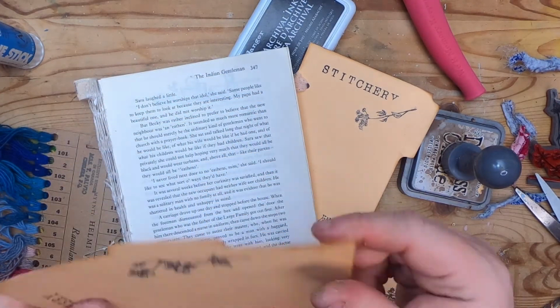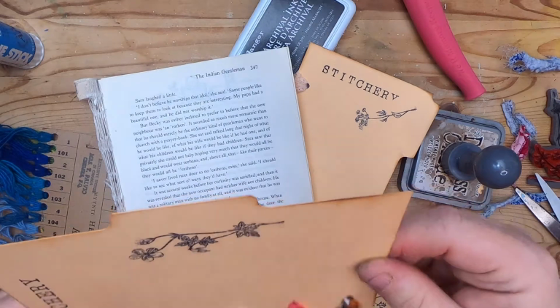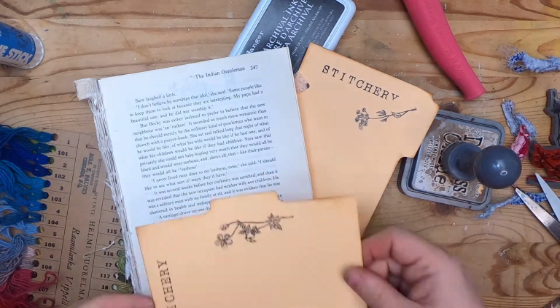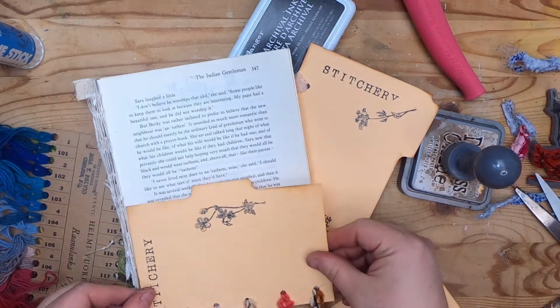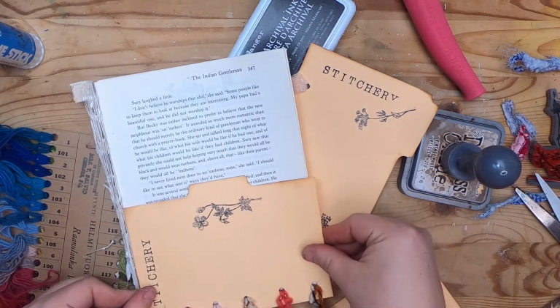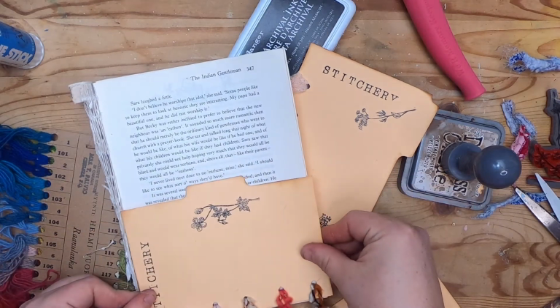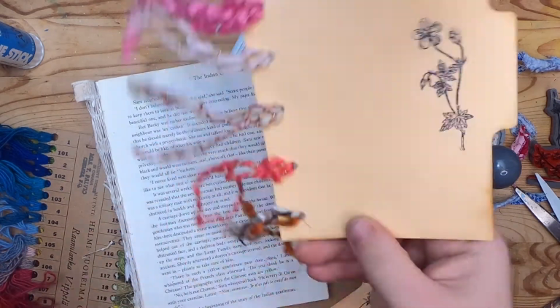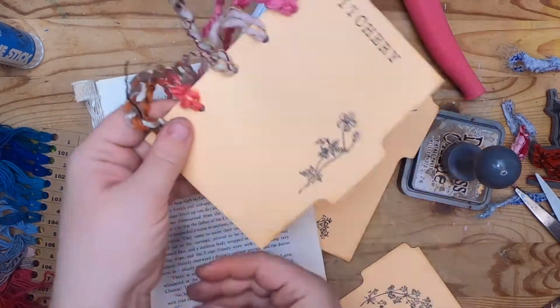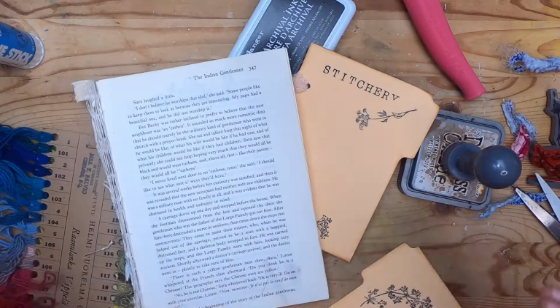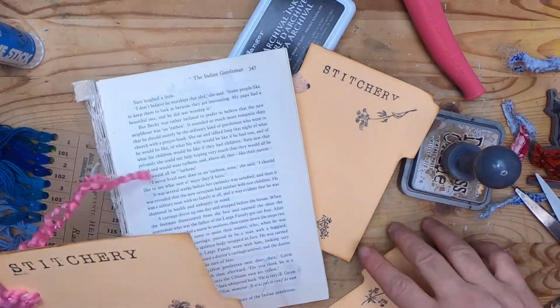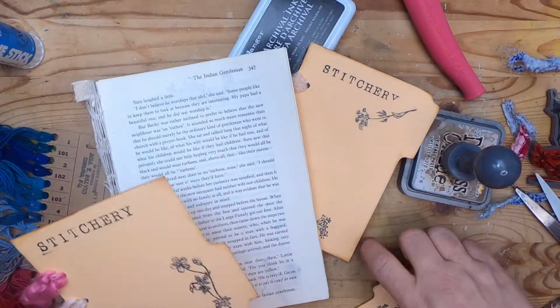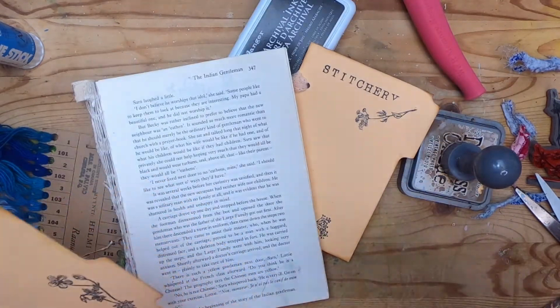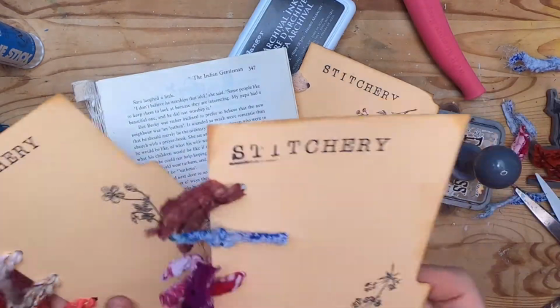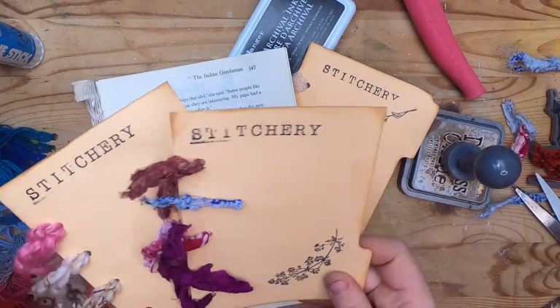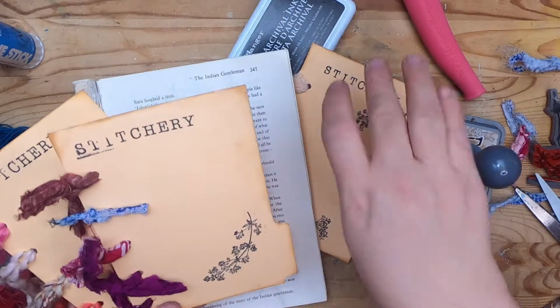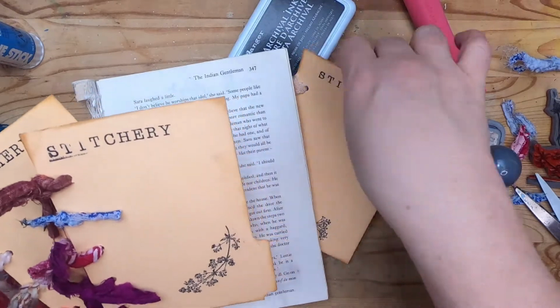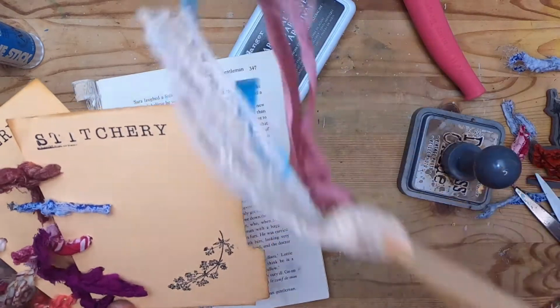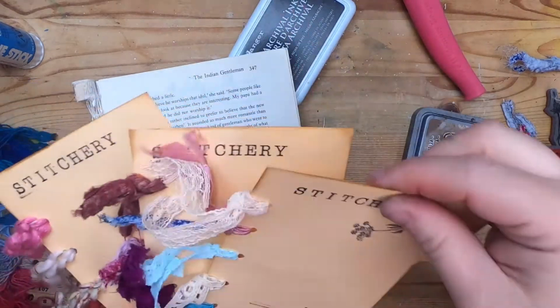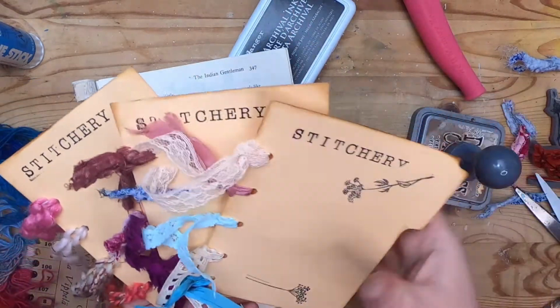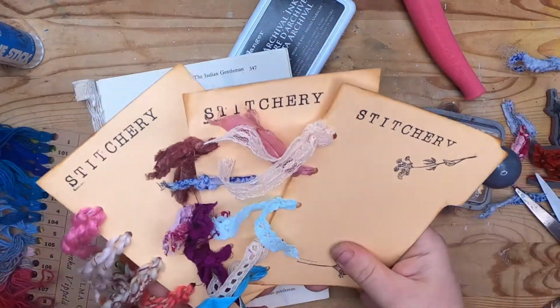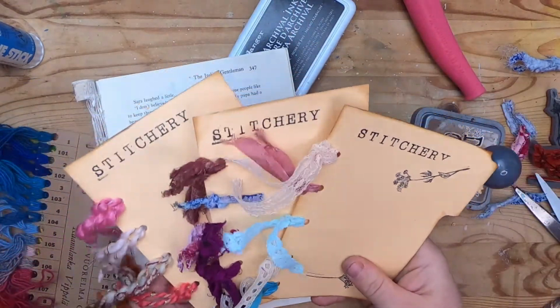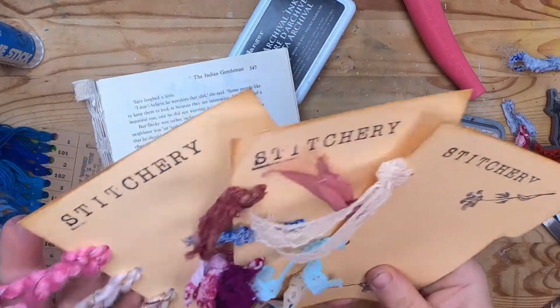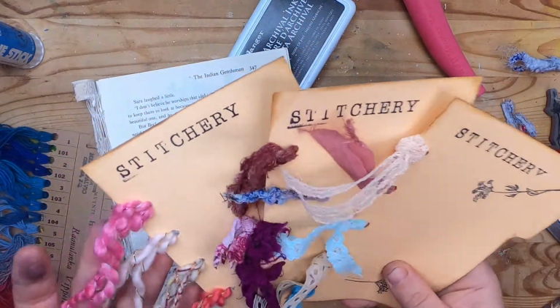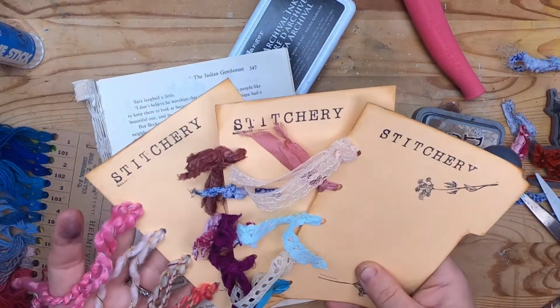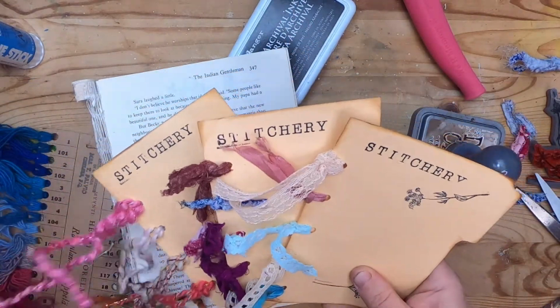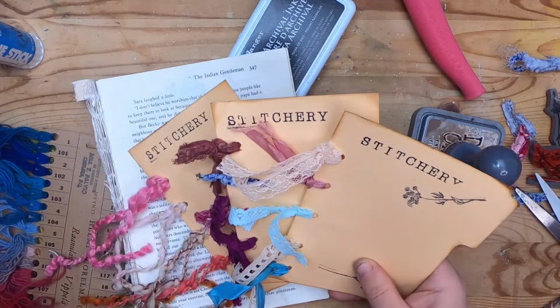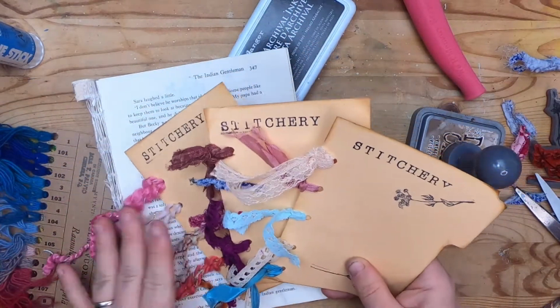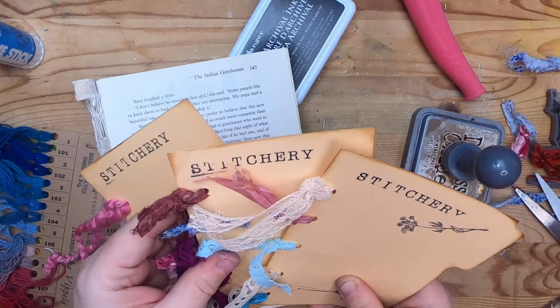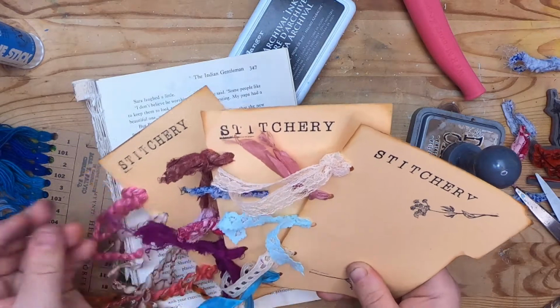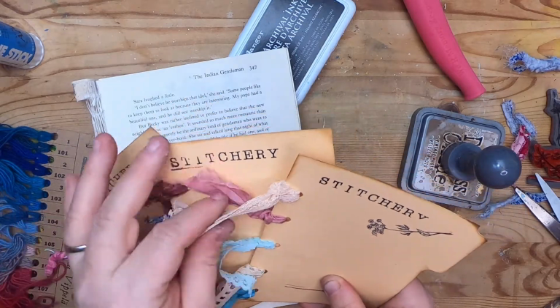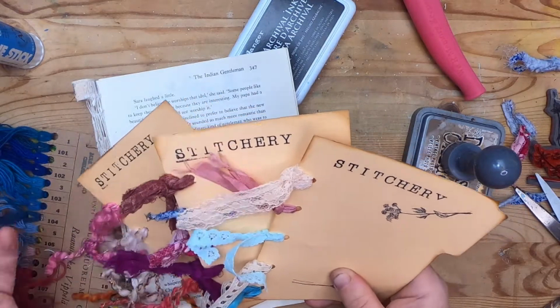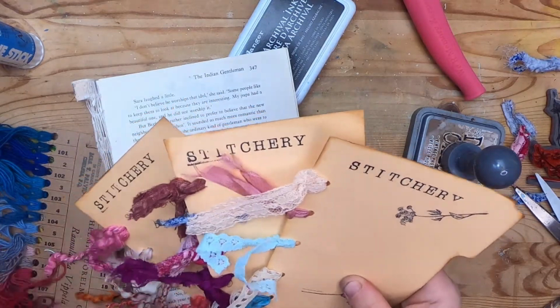You could also do them this way and have them hang down or up. That's my little share for today on how to make sample cards of yarn, fabric, lace, and ribbon. I hope you enjoyed hanging out with me for this little video.